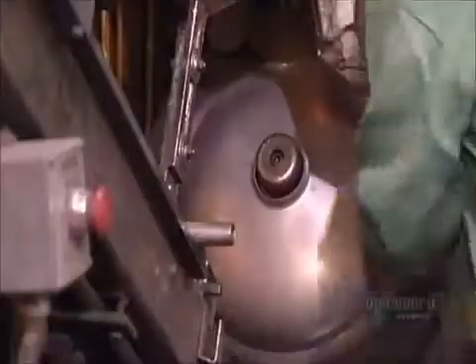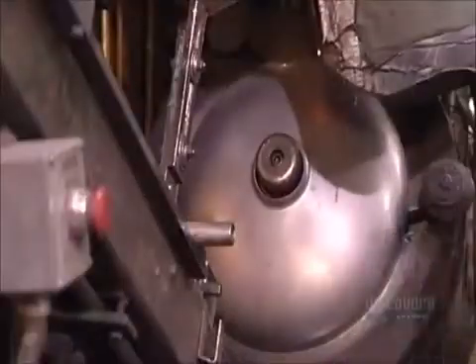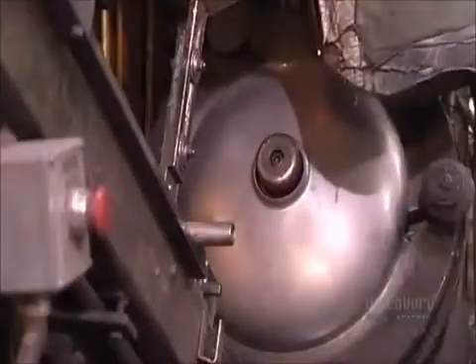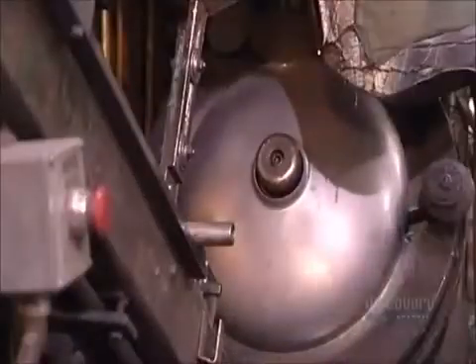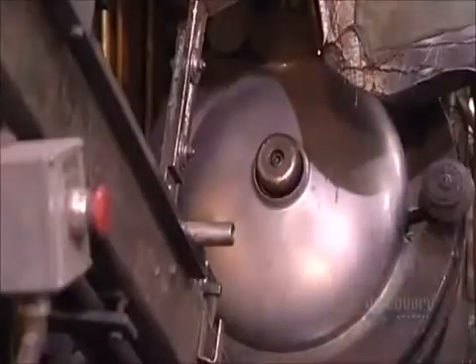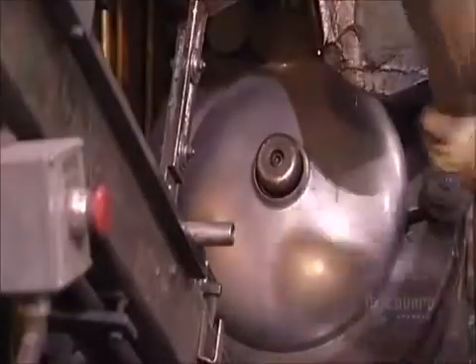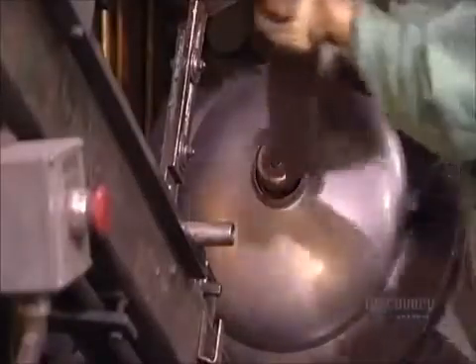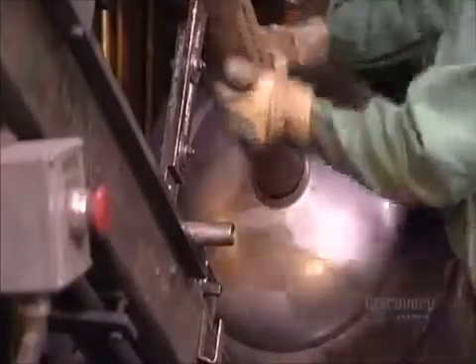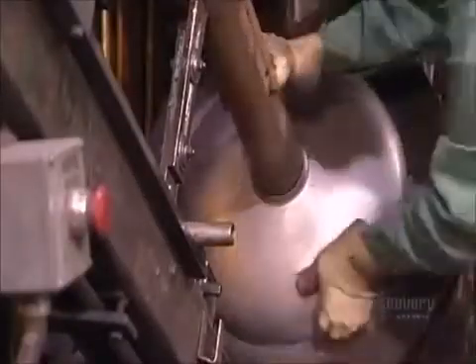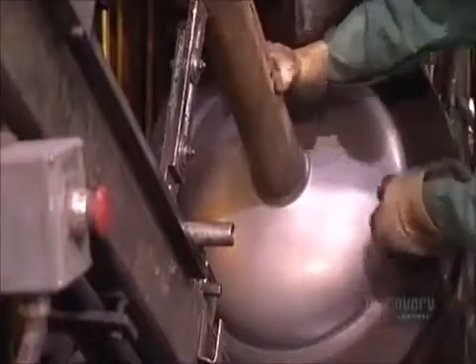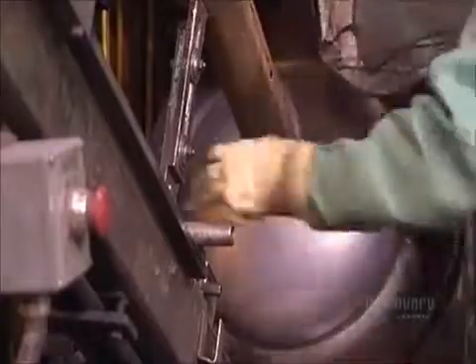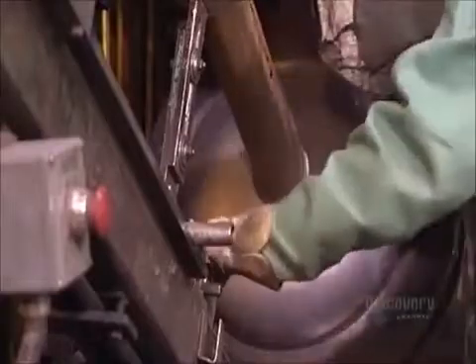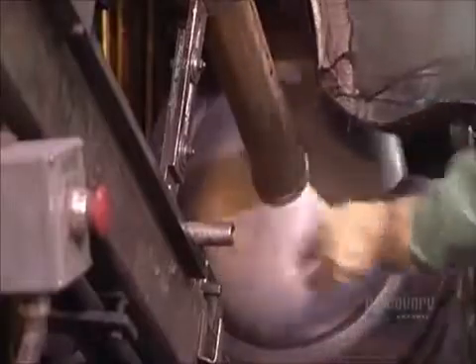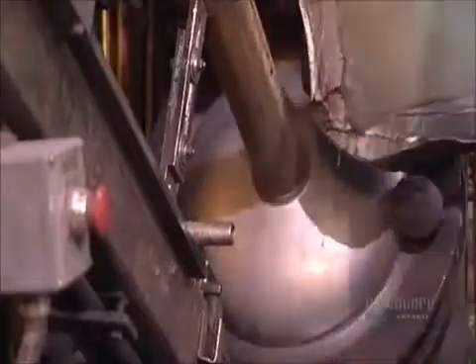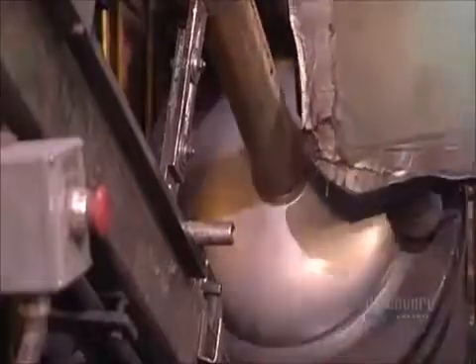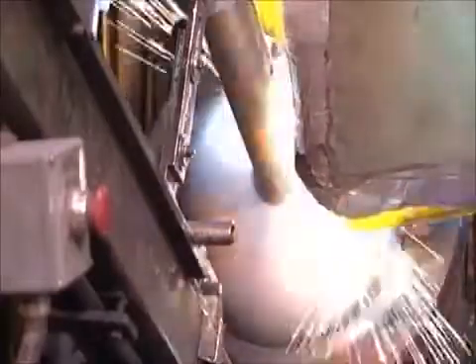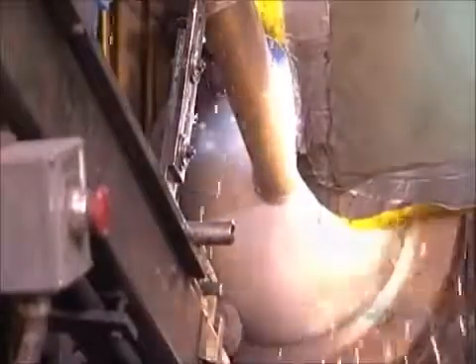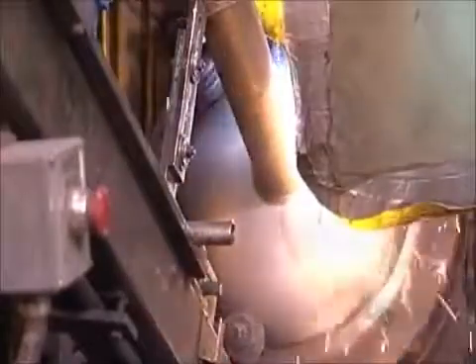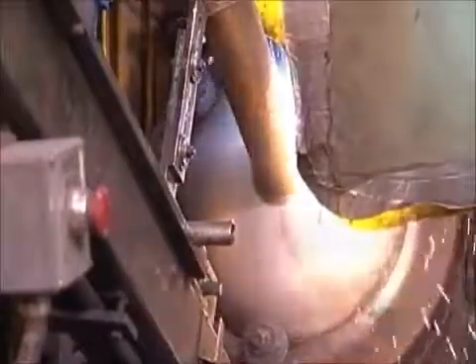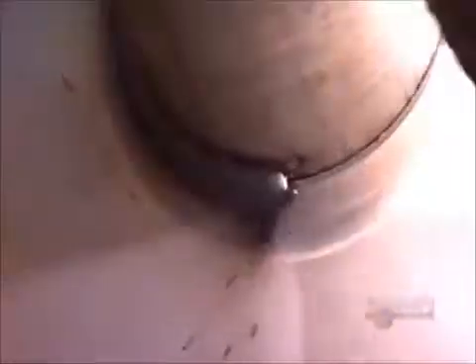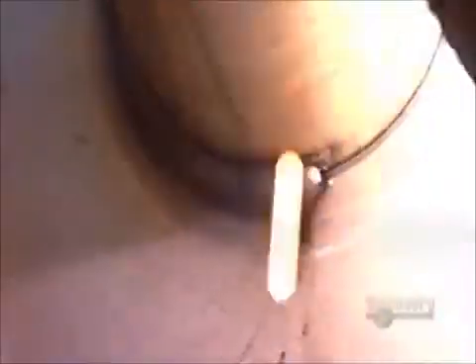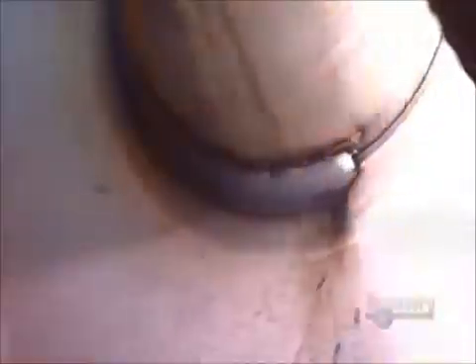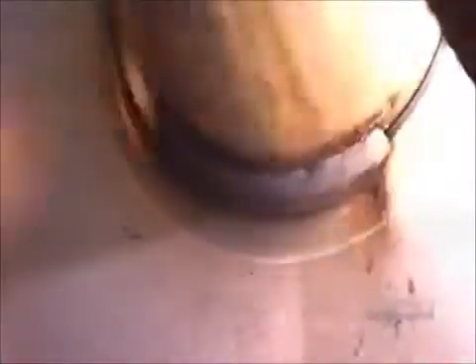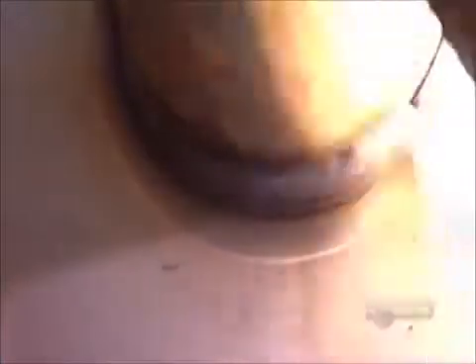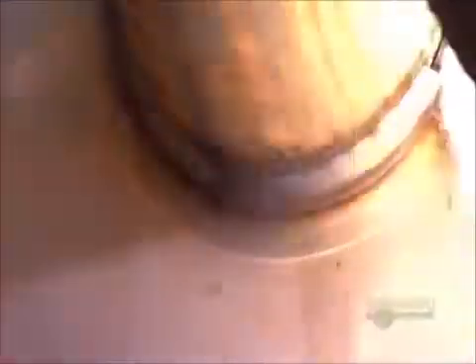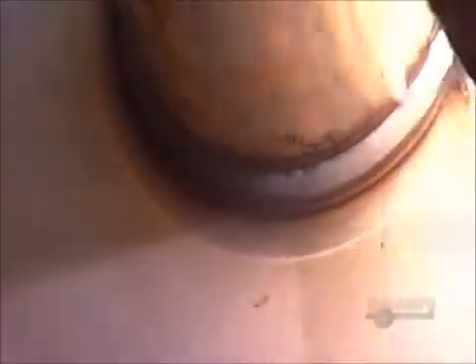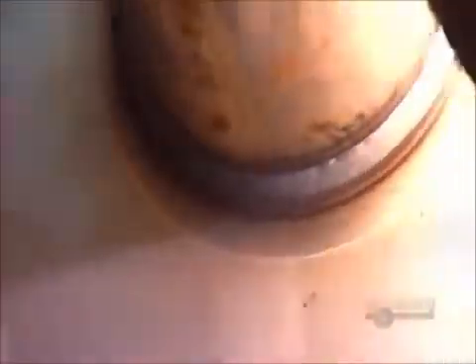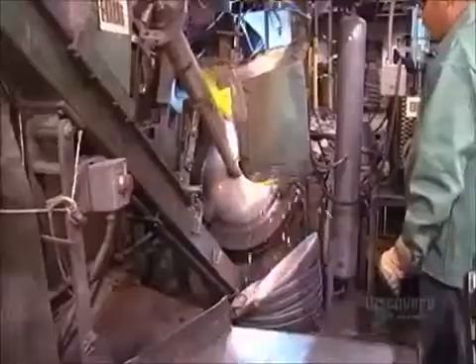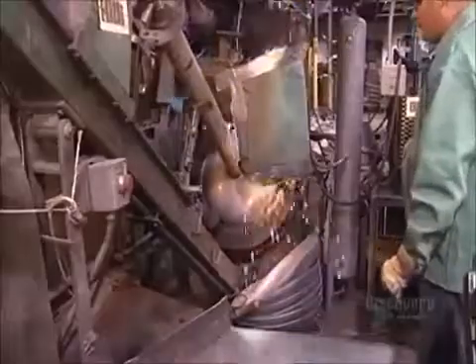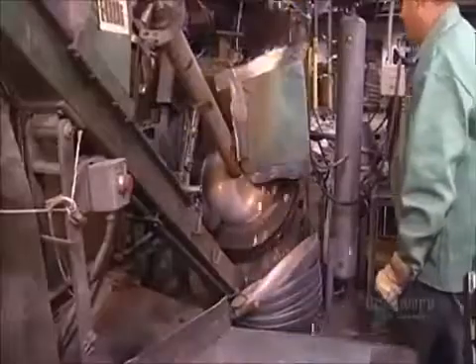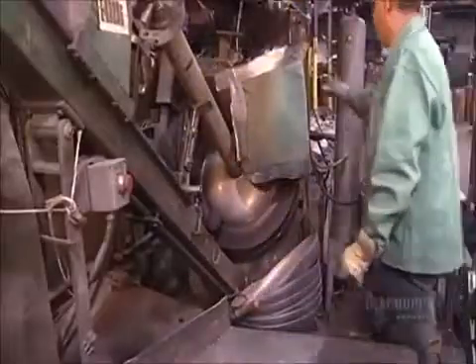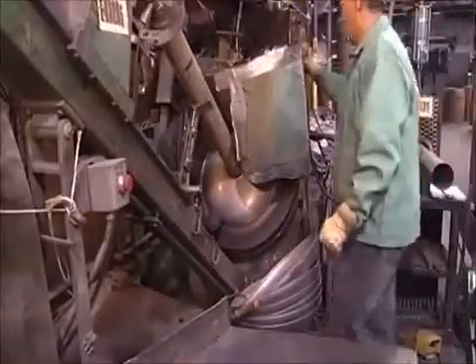Now, it's back to the bottom of the tank. A worker inserts a flue tube in a hole in the center, and an automated welder joins it to the tank base. The flue will vent gases from the burner.